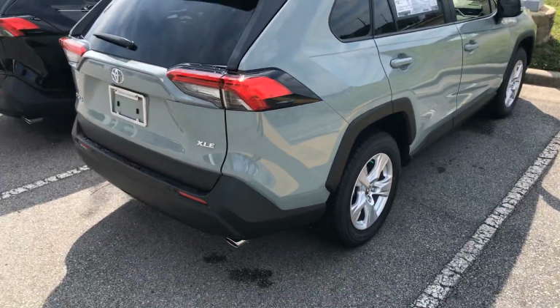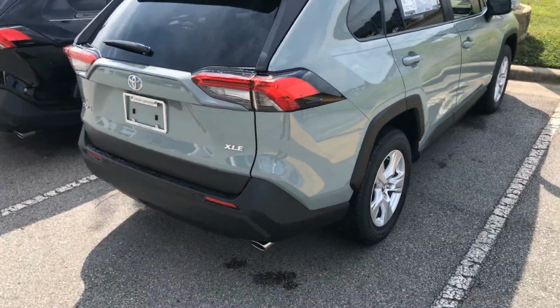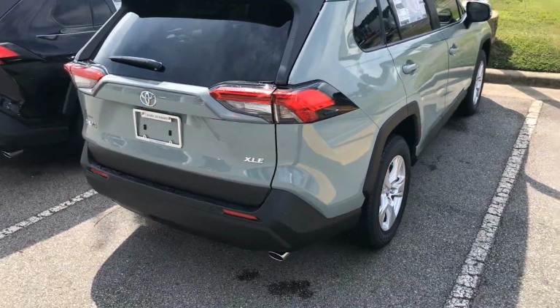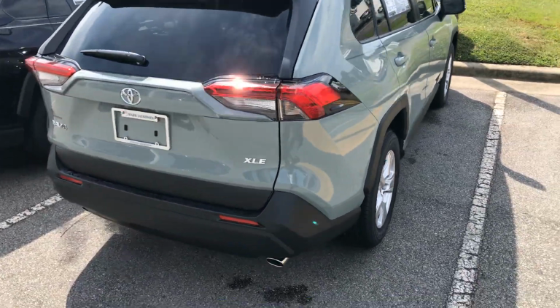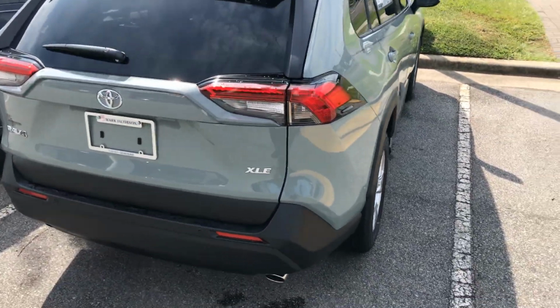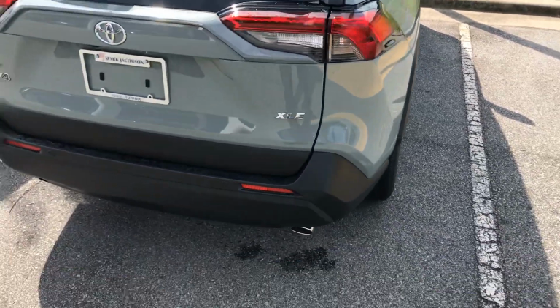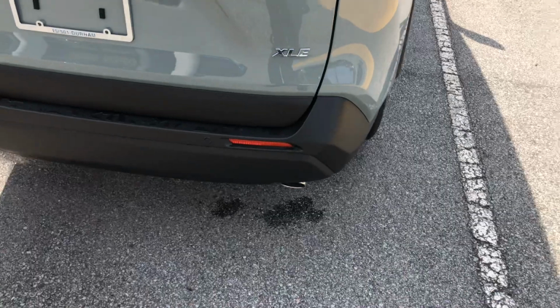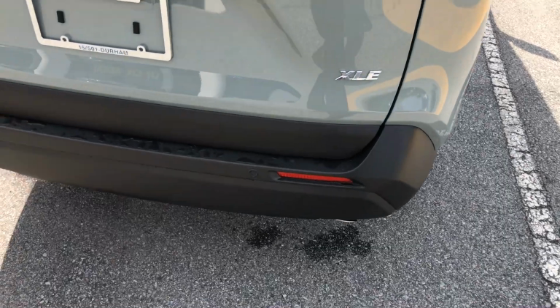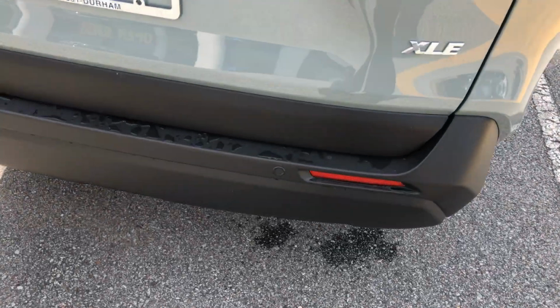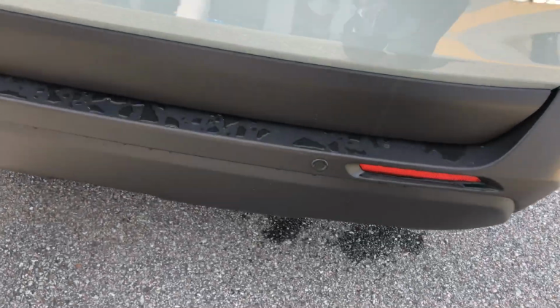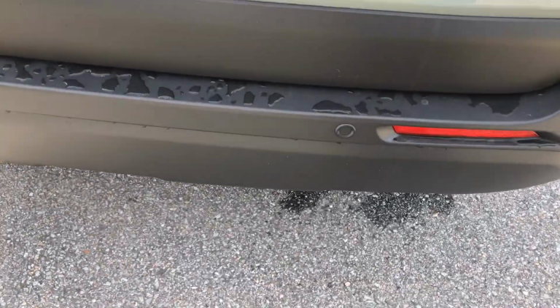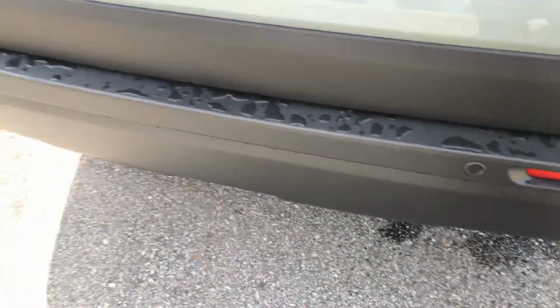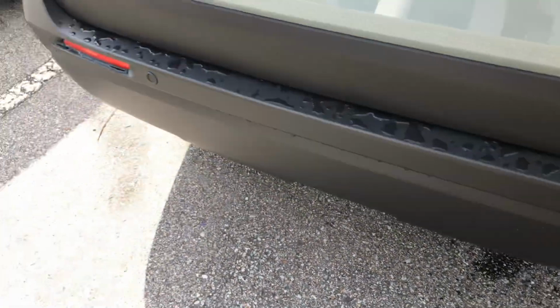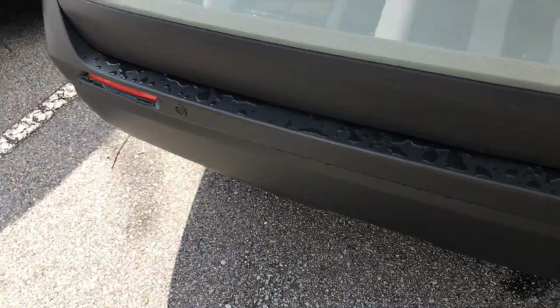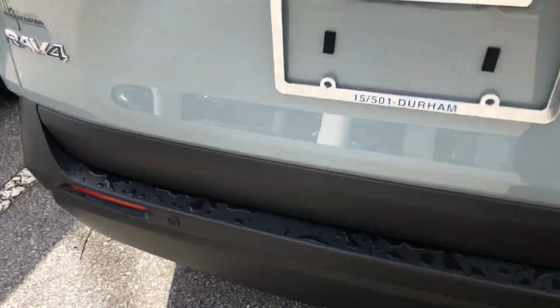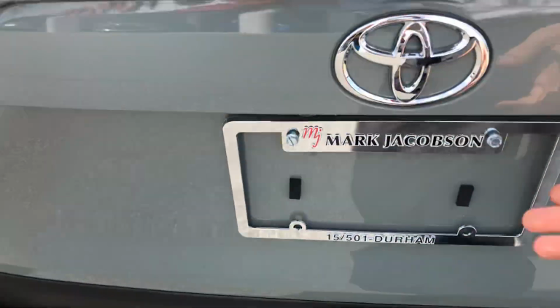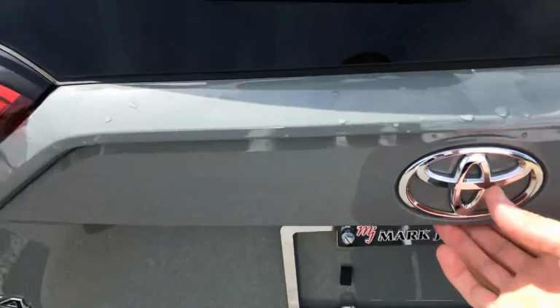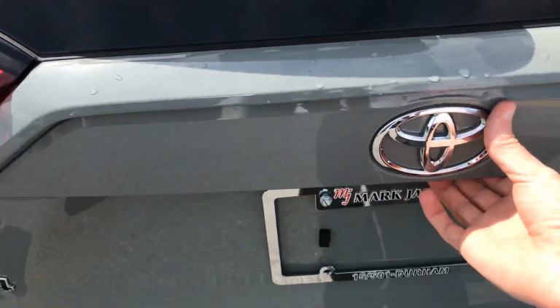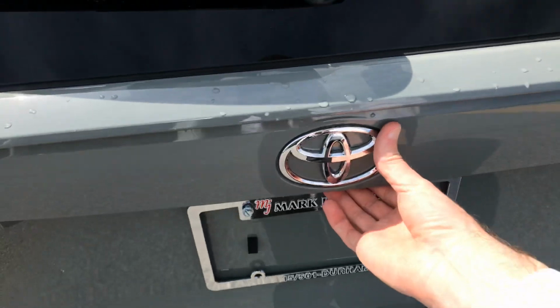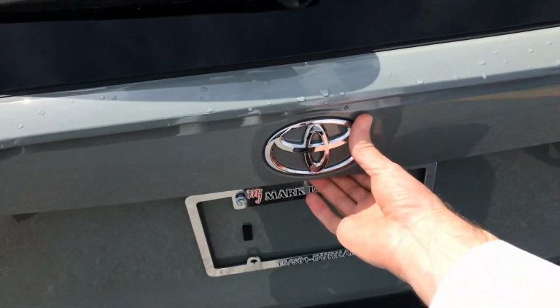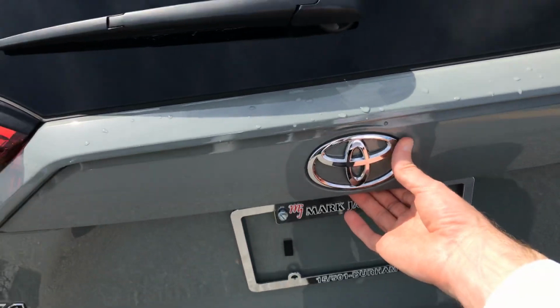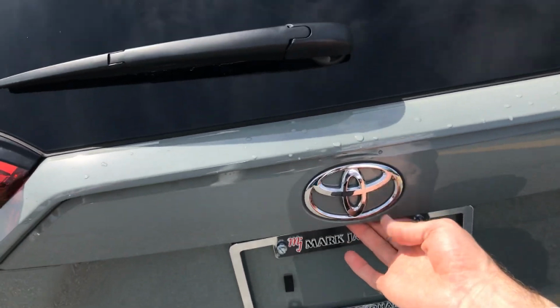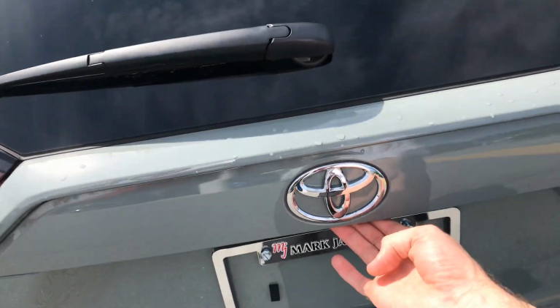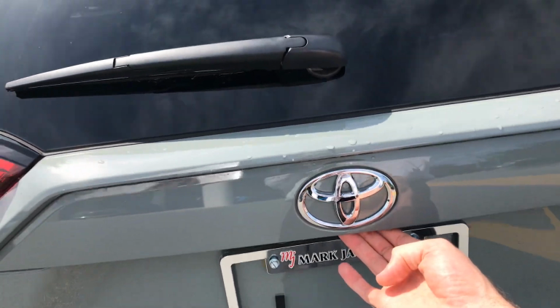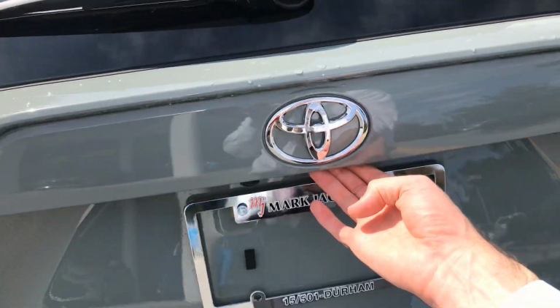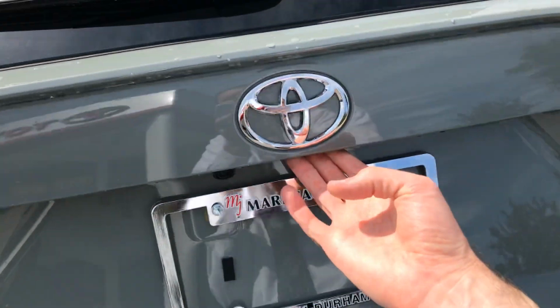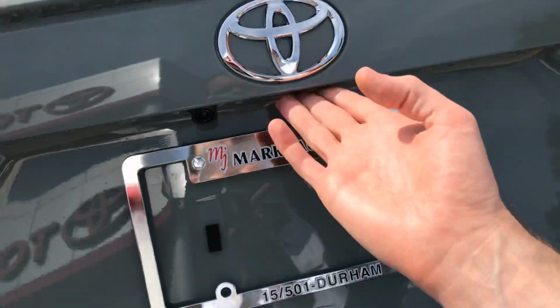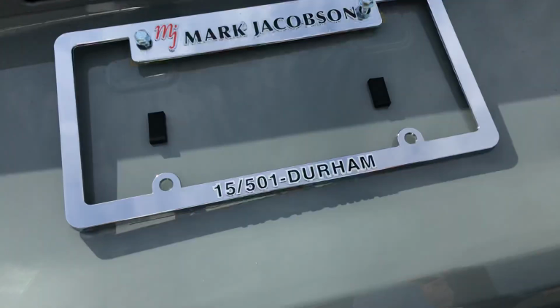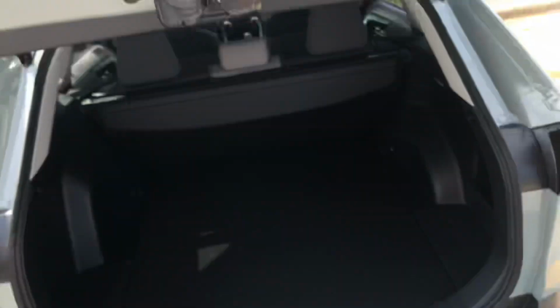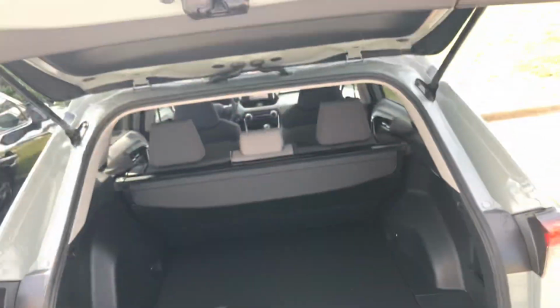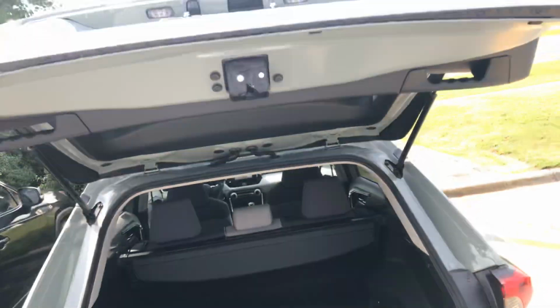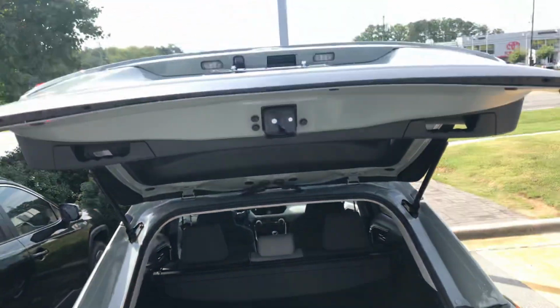This one just recently arrived to us. You can see in the back, that's where we installed parking sonars. Of course, it does have a backup camera. This one doesn't have that convenience package, so I am just lightly lifting up the rear tailgate.